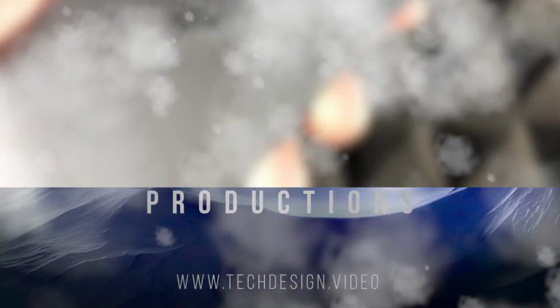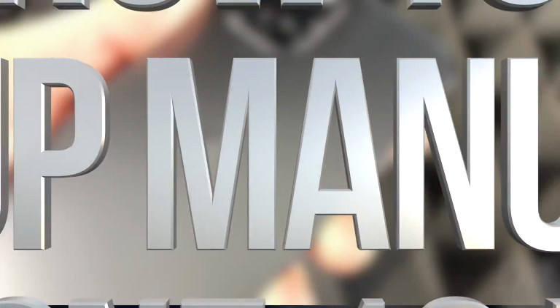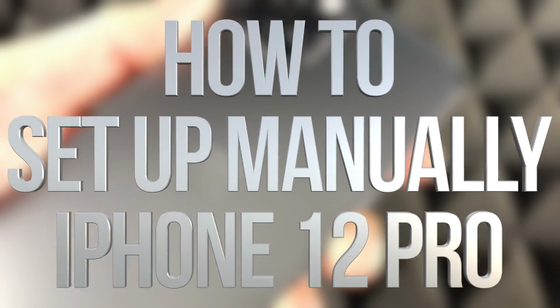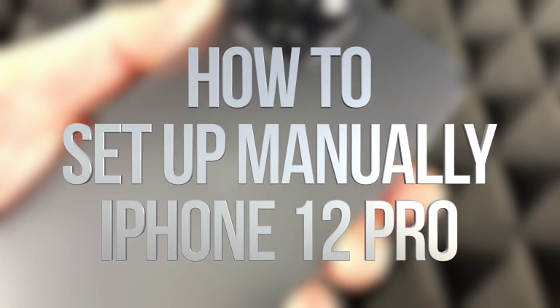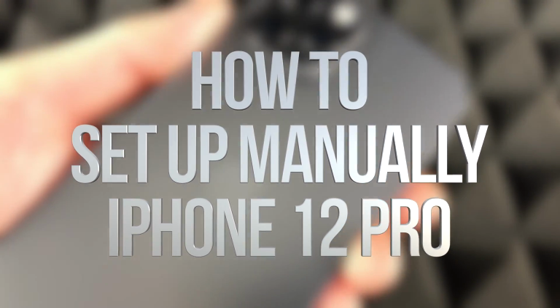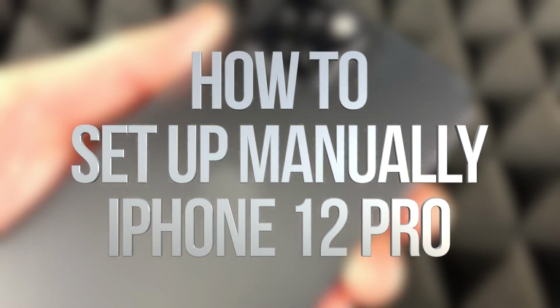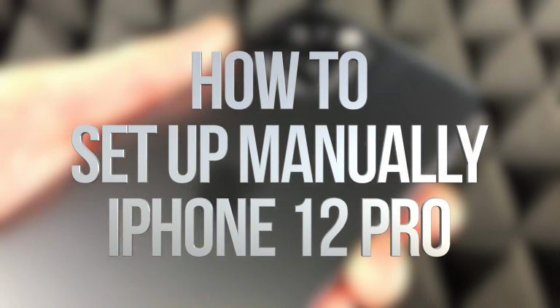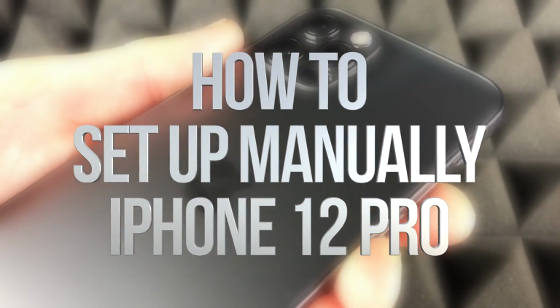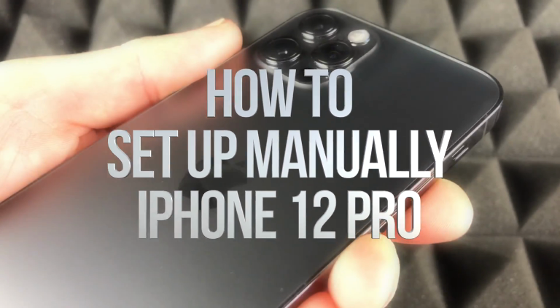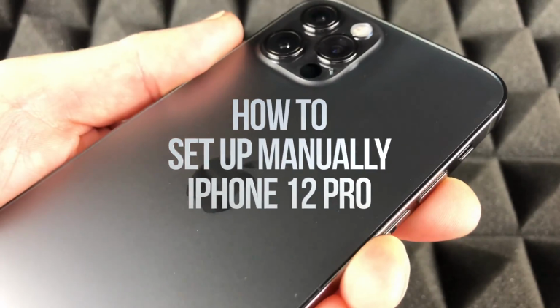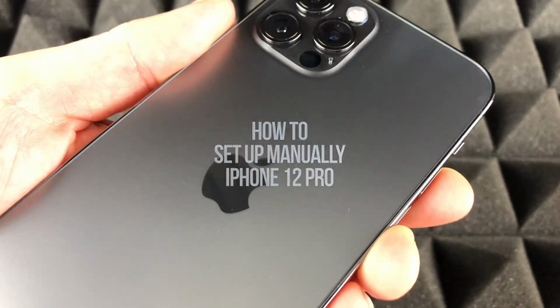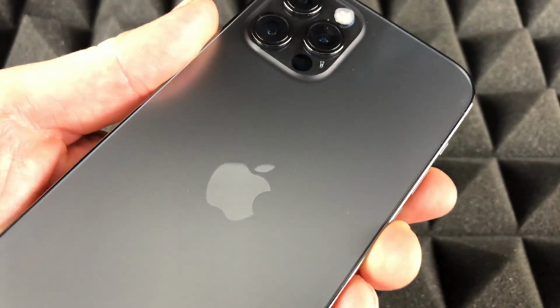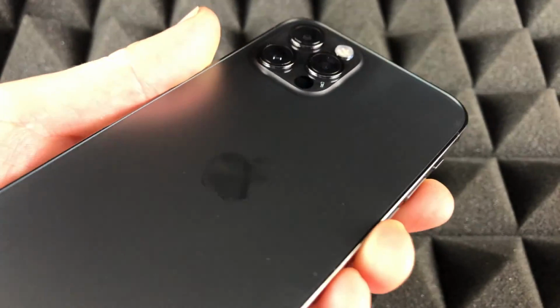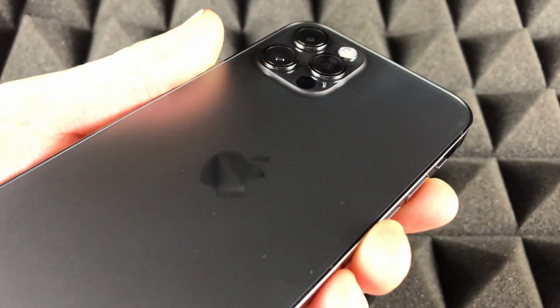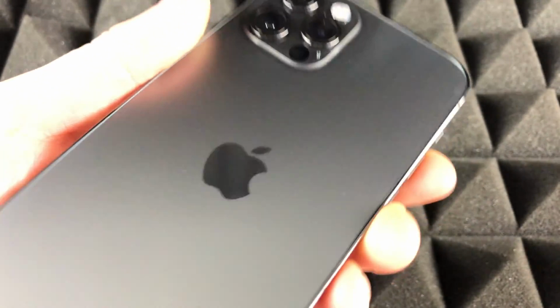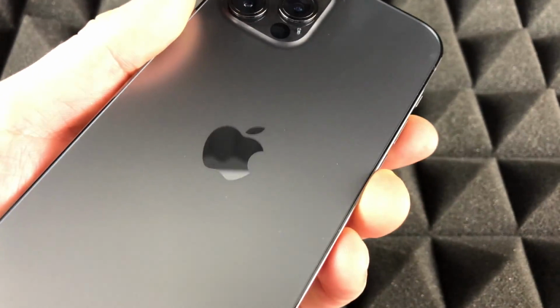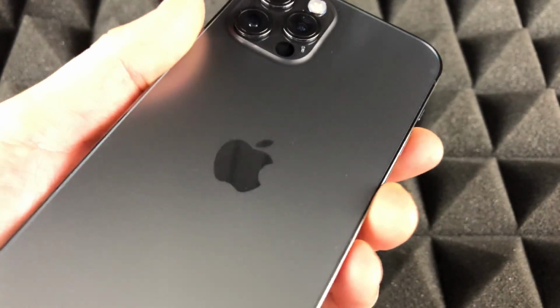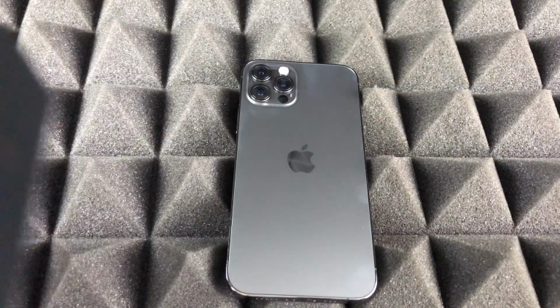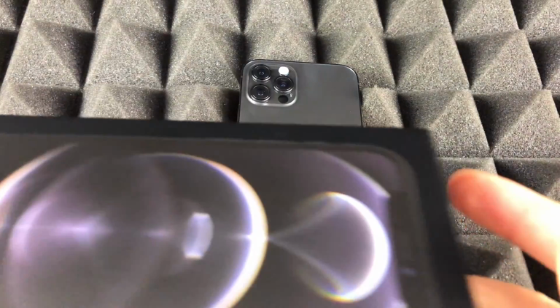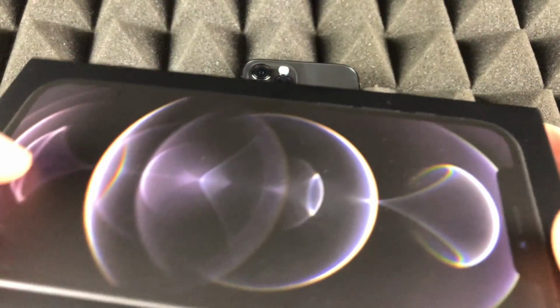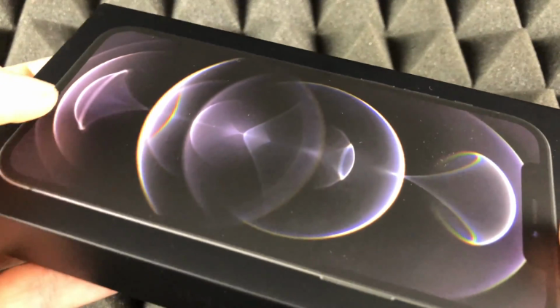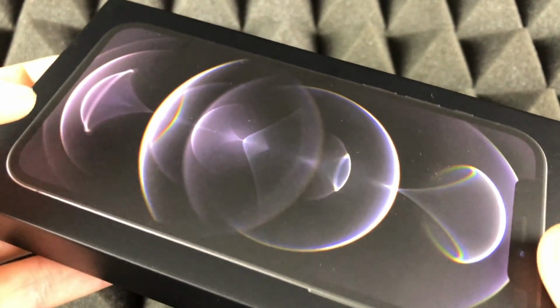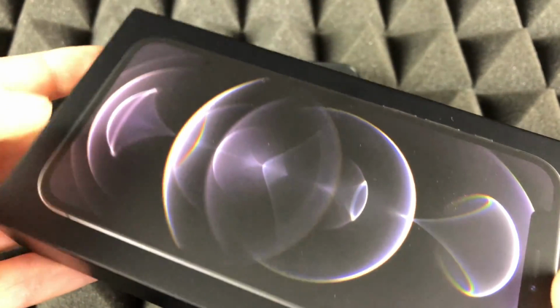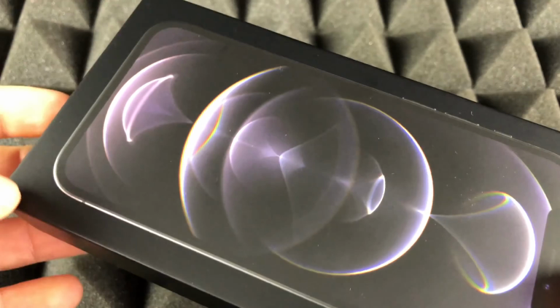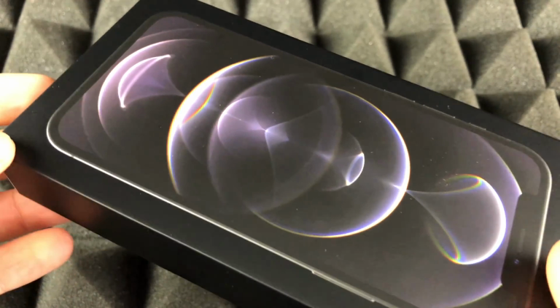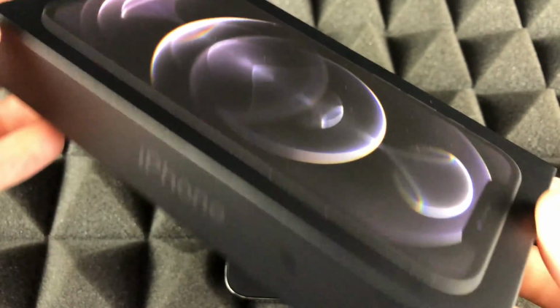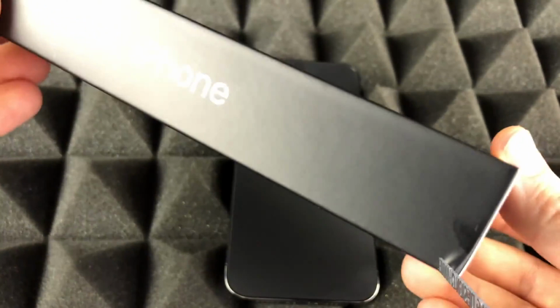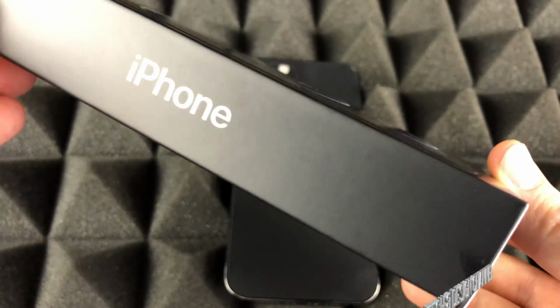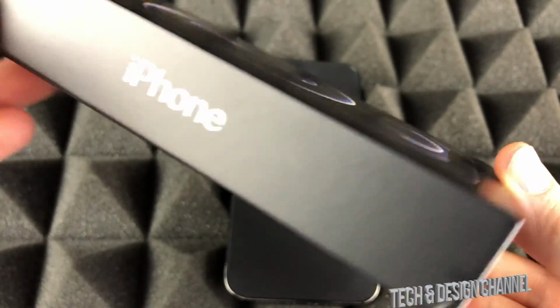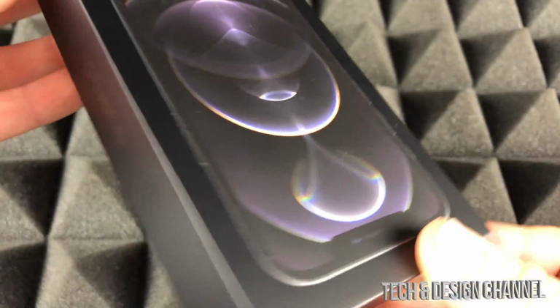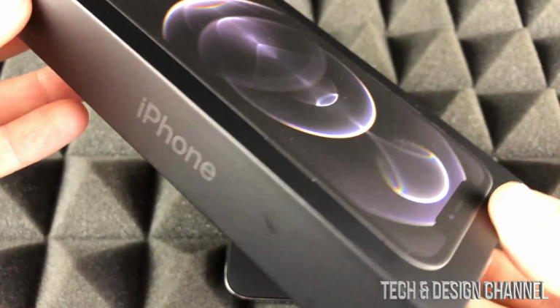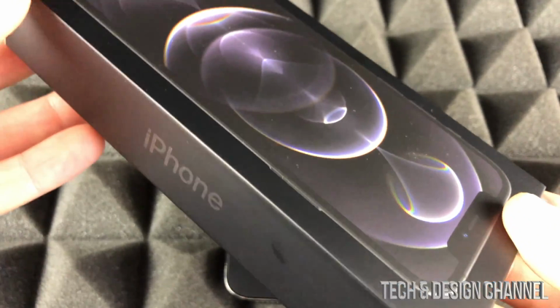Hey guys, on today's video we're going to be setting up your new iPhone 12 Pro, so let's get started. The first thing we should do is install our SIM card. Inside the box where your iPhone came in, you should have got something like this.